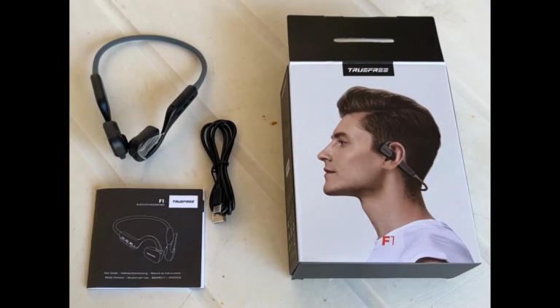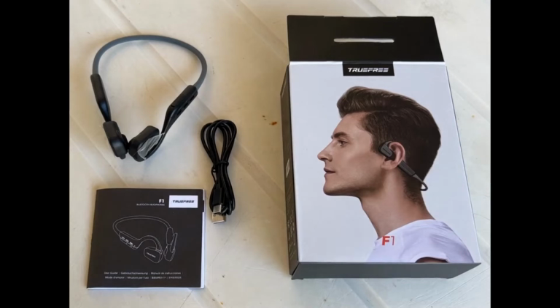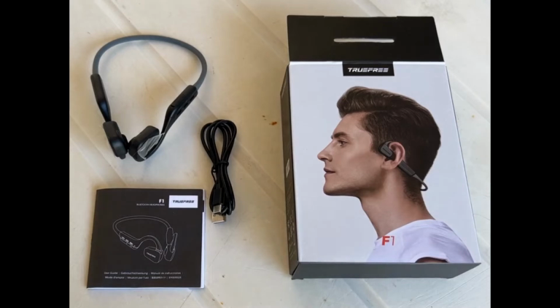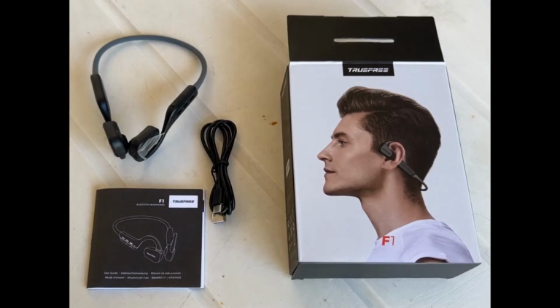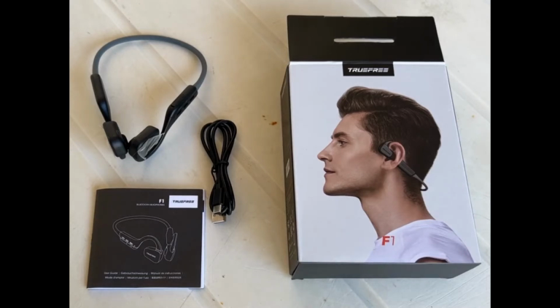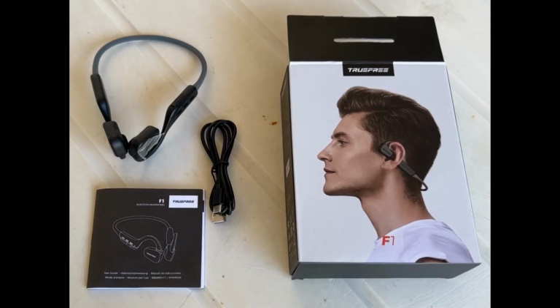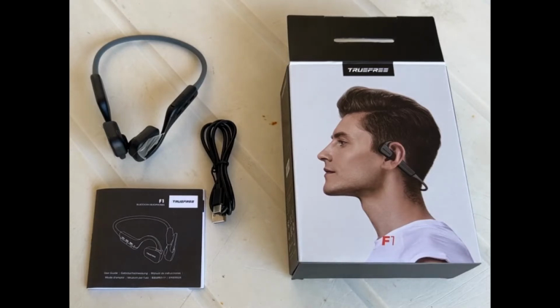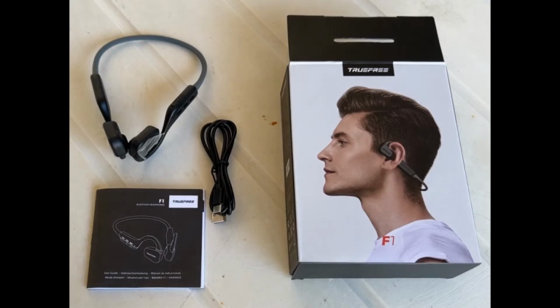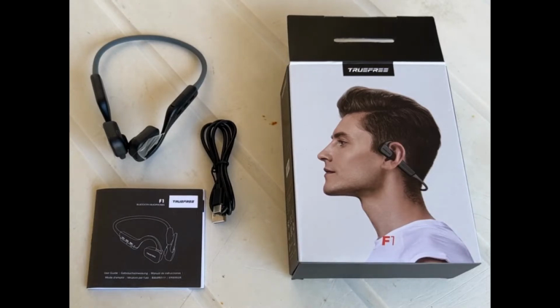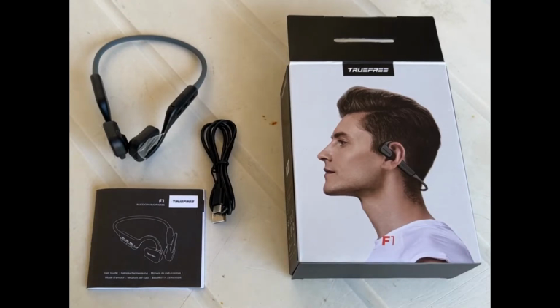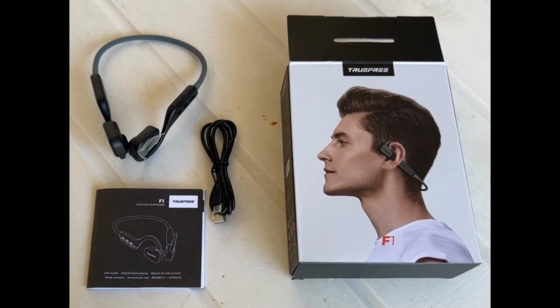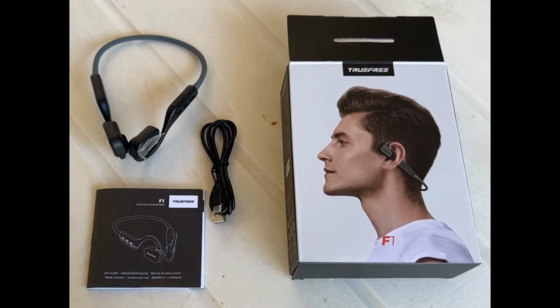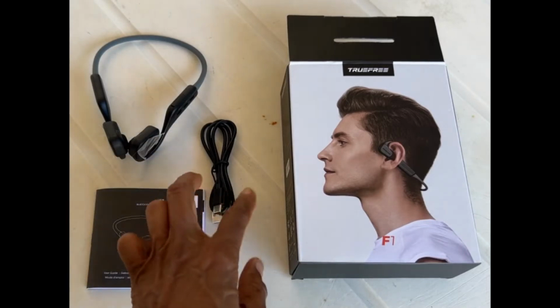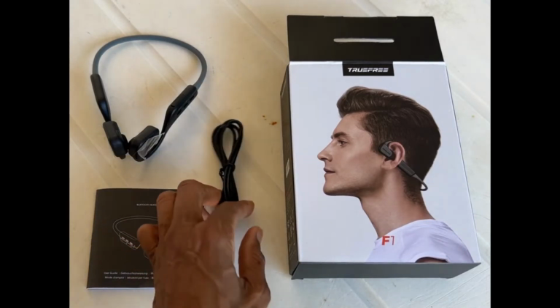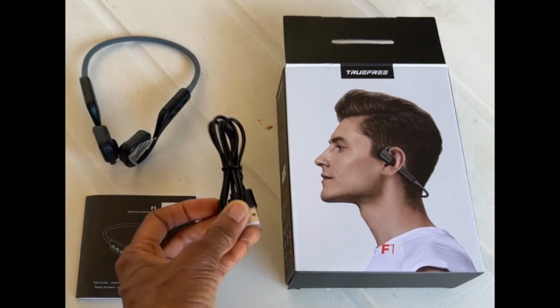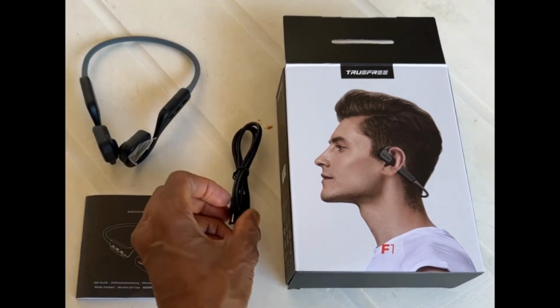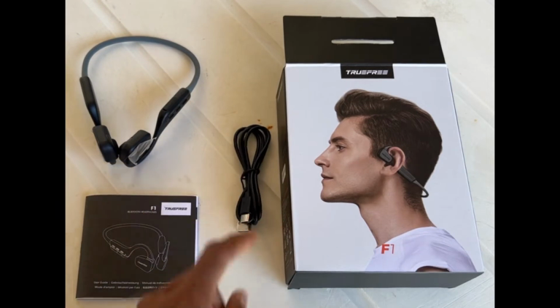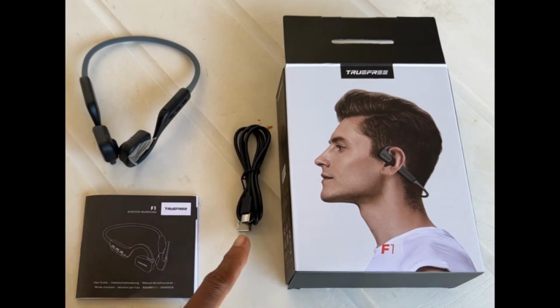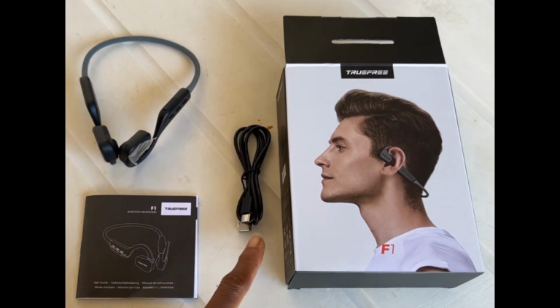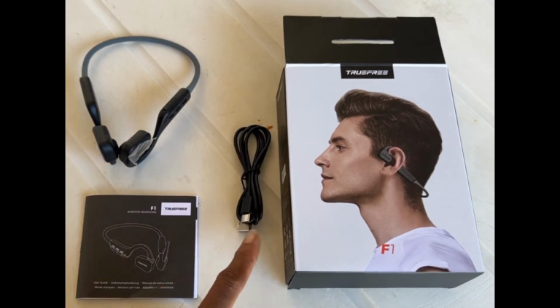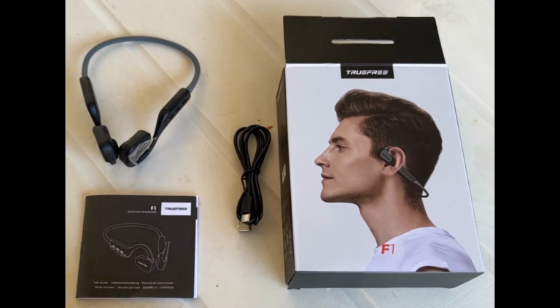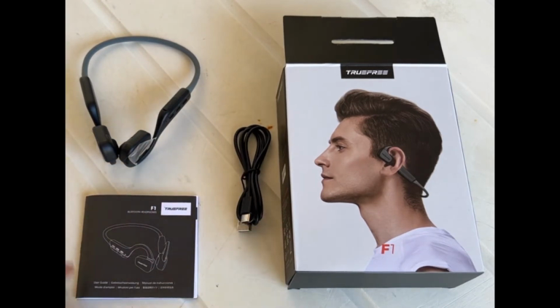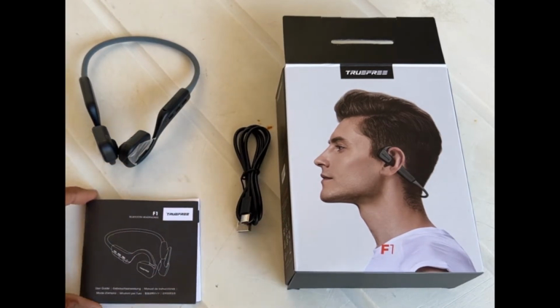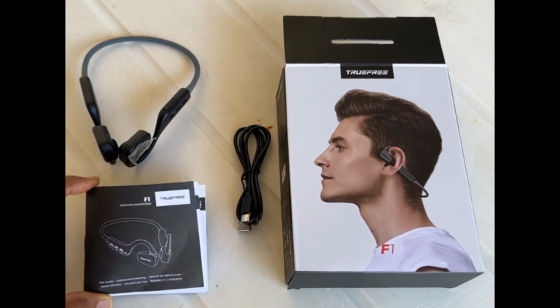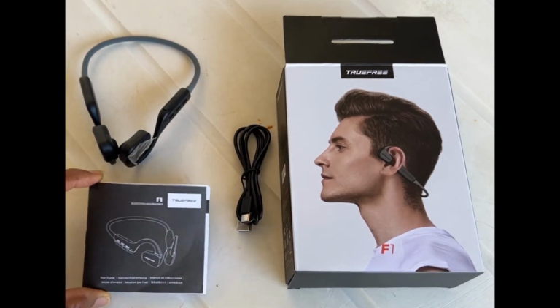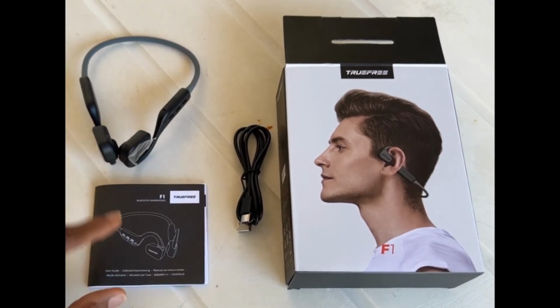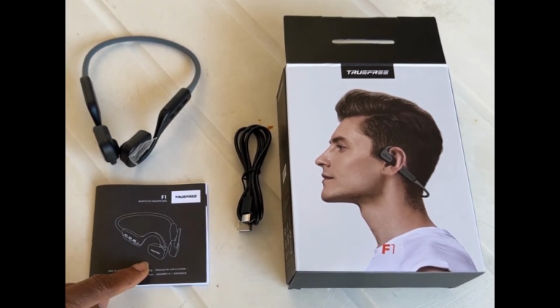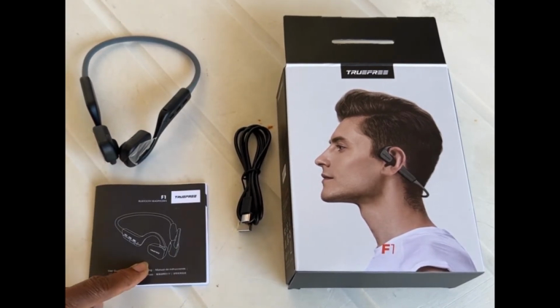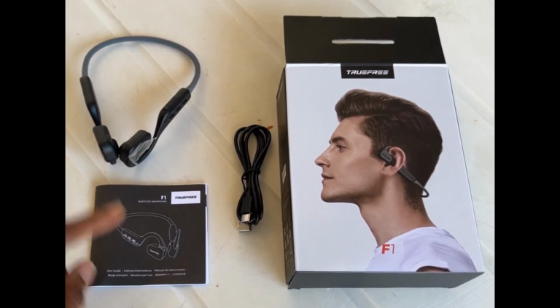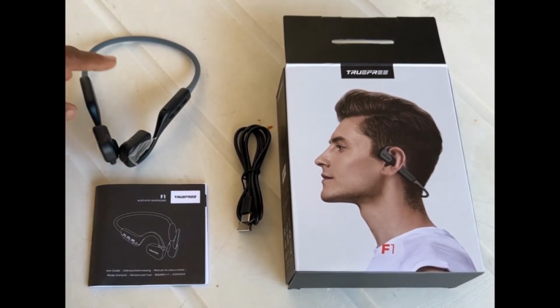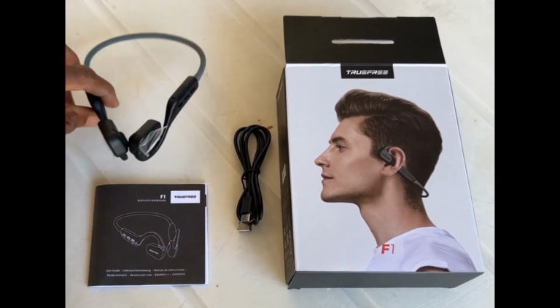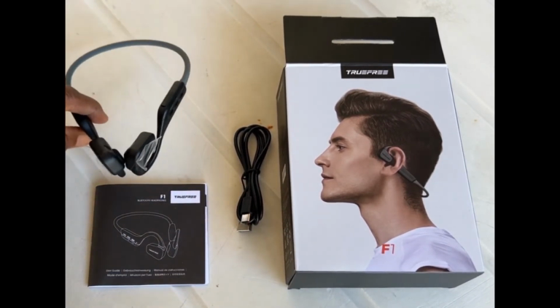The TrueFree headset is very easy to use. It comes with three simple parts: the cable, the USB-C connector, the user manual, and the headsets.